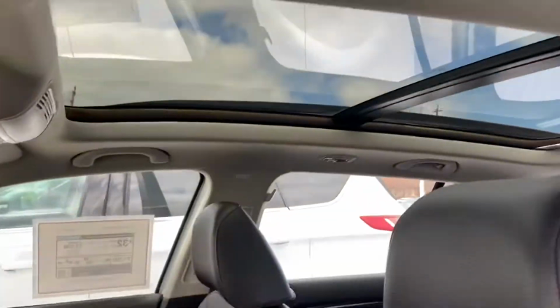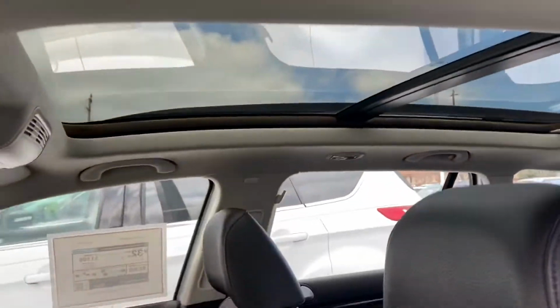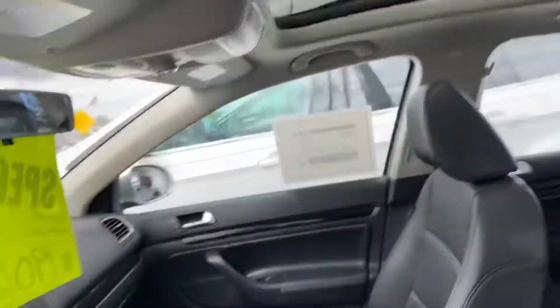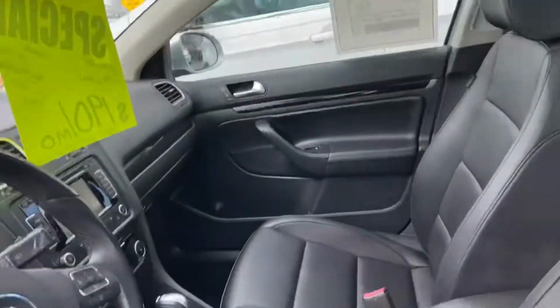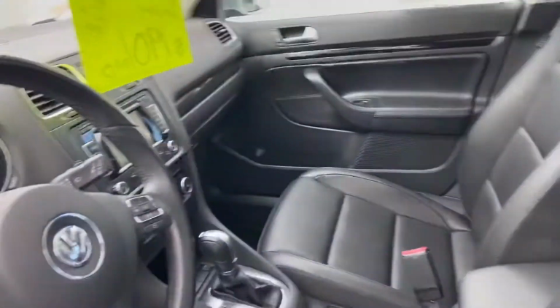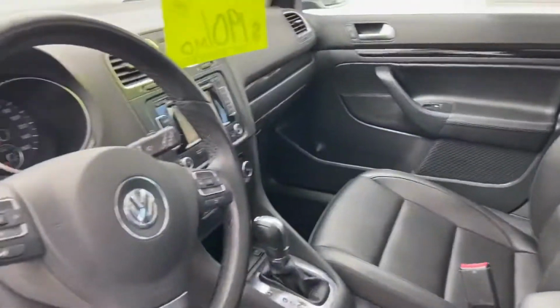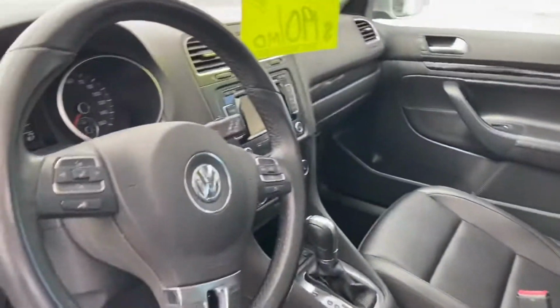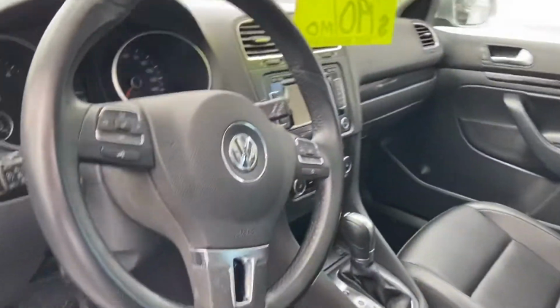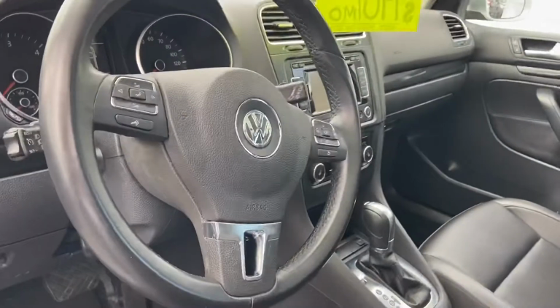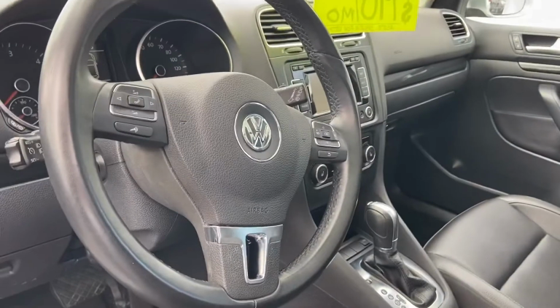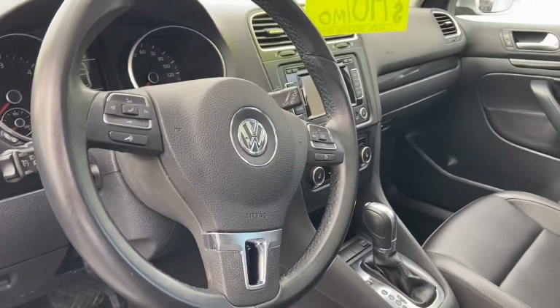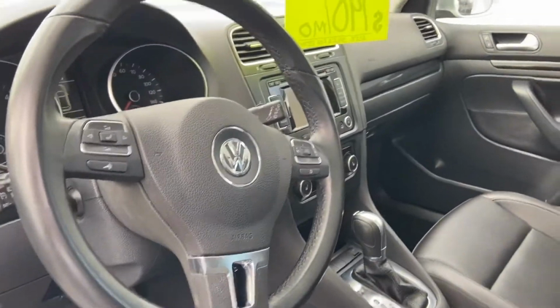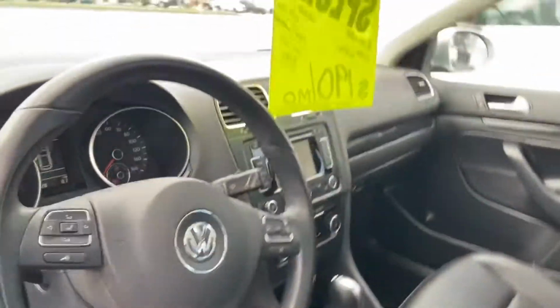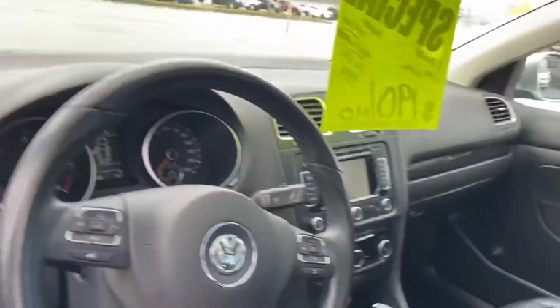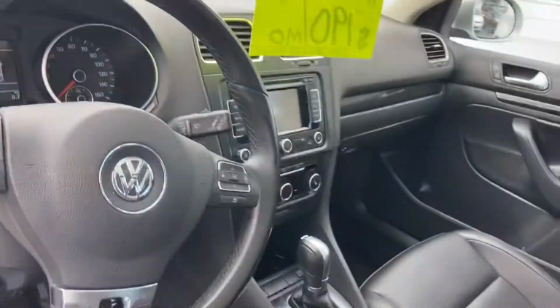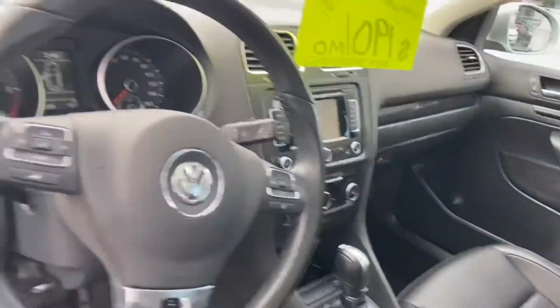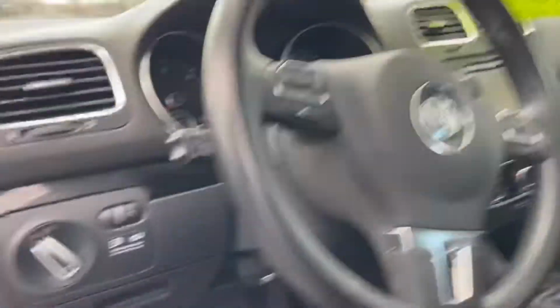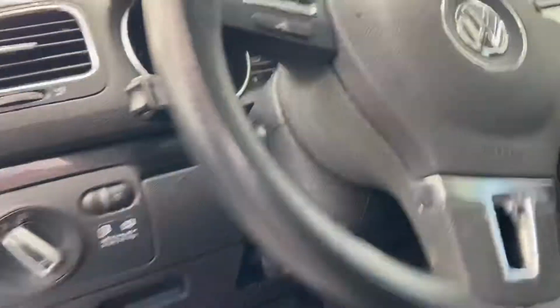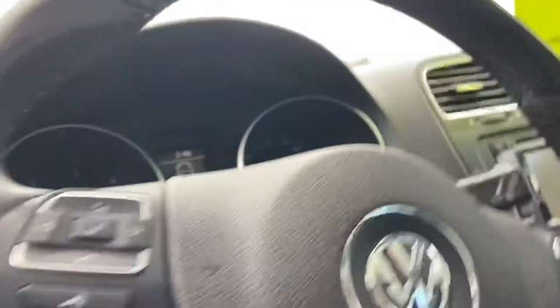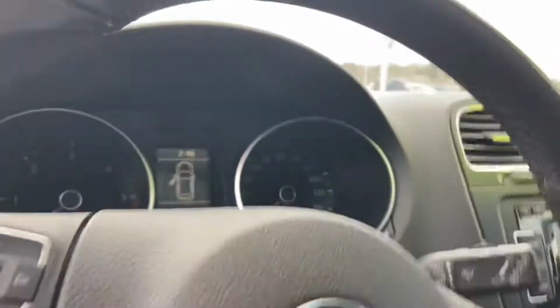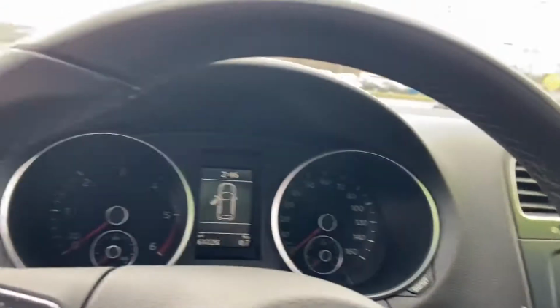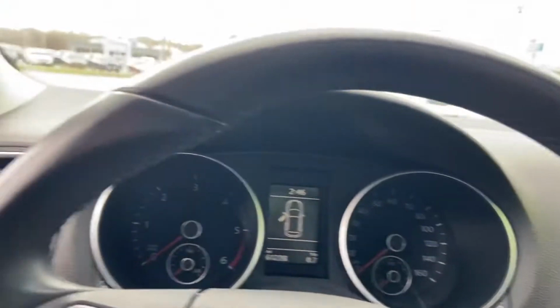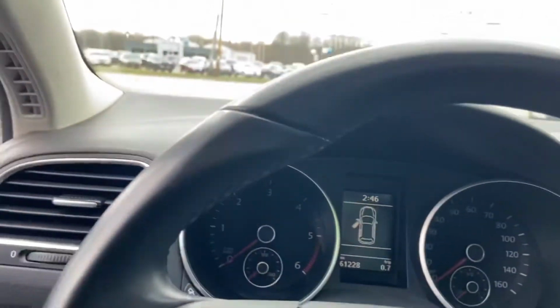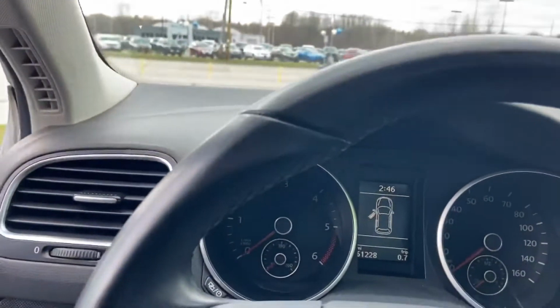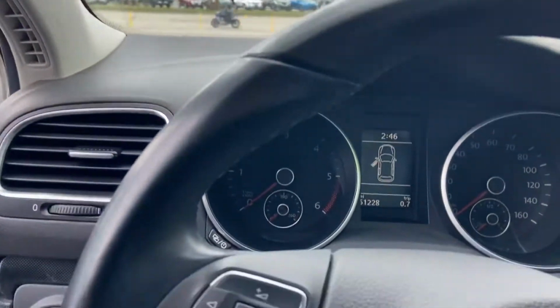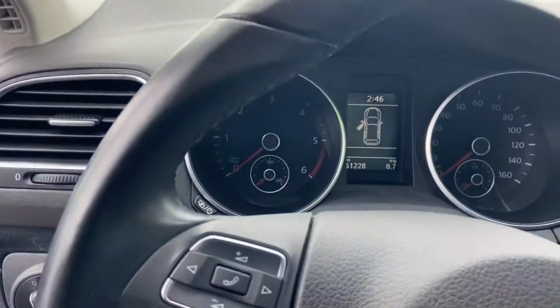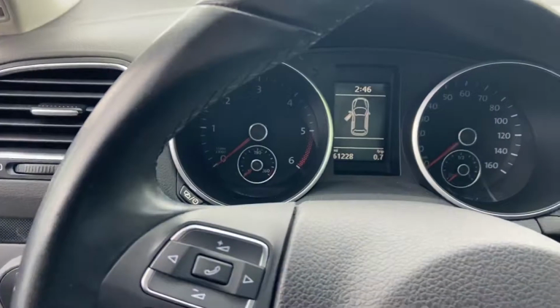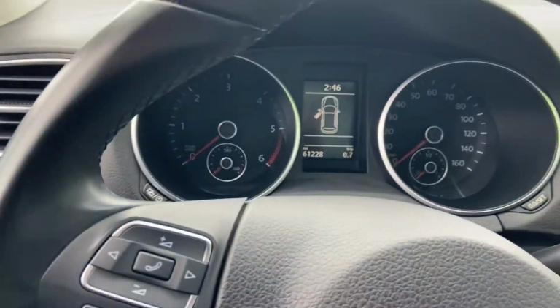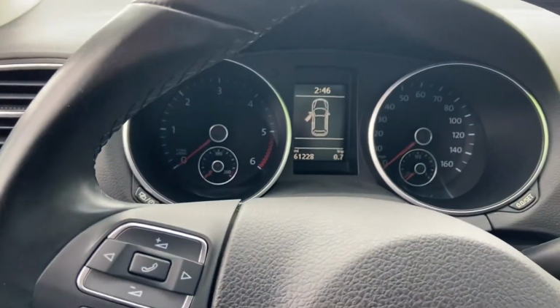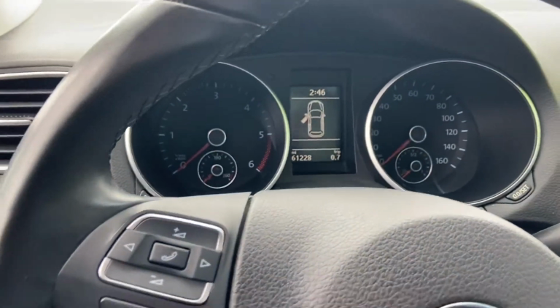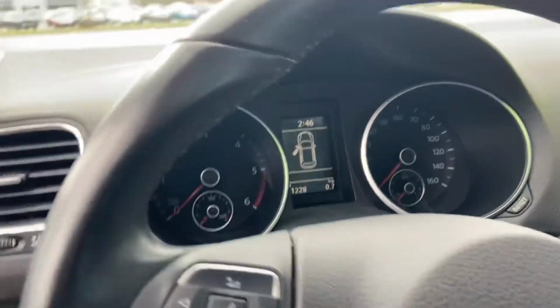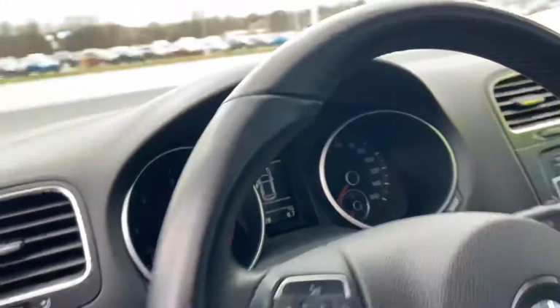Has a big panoramic sunroof, factory navigation, and of course heated seats. The odometer reads 61,228.